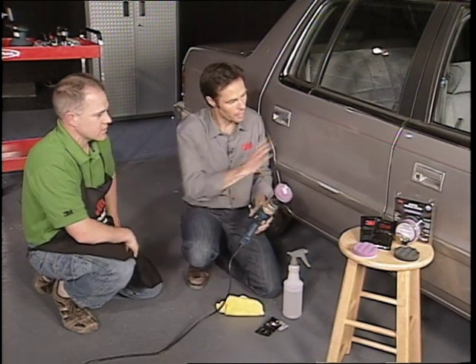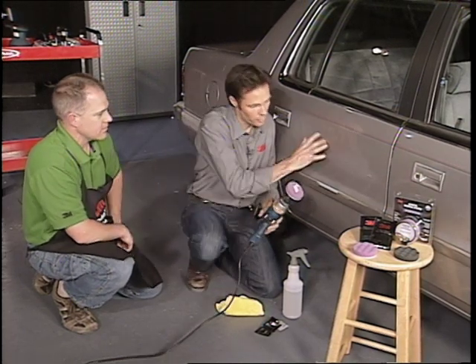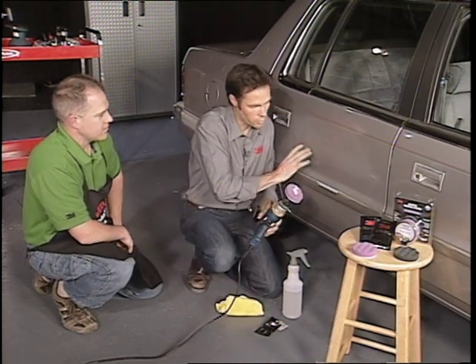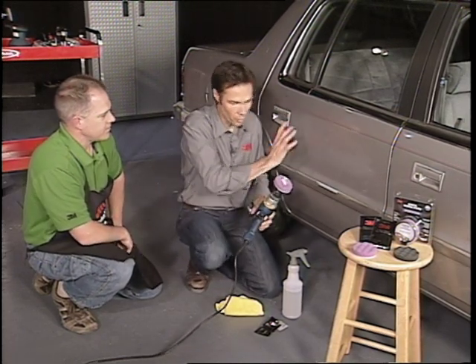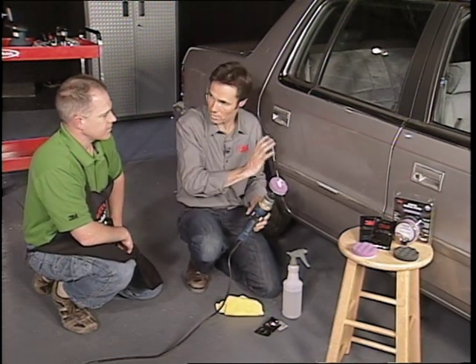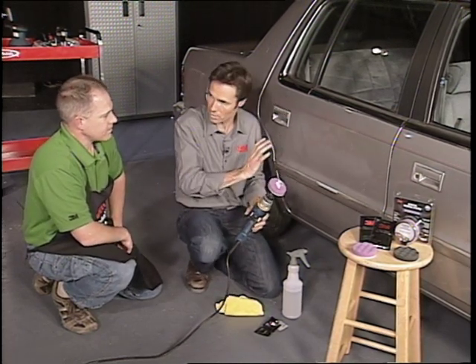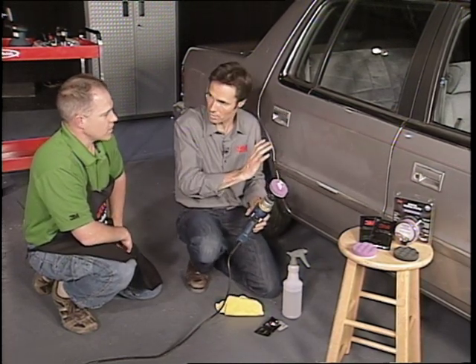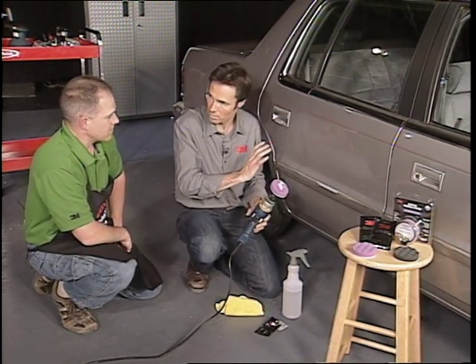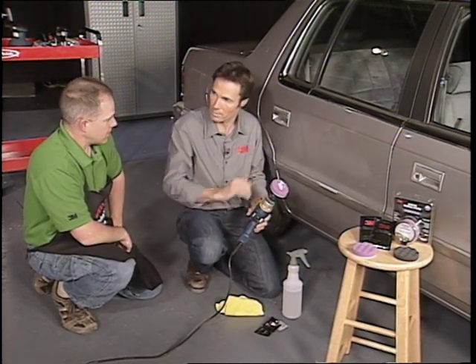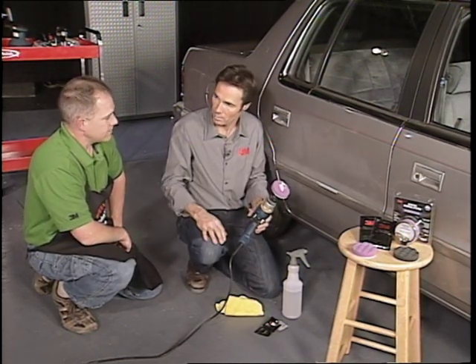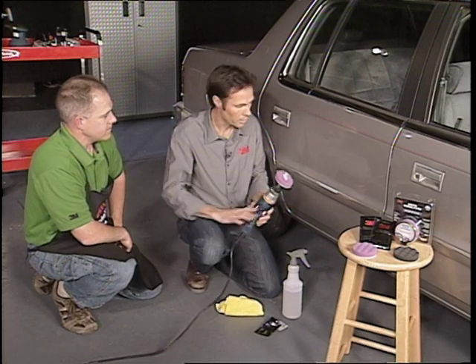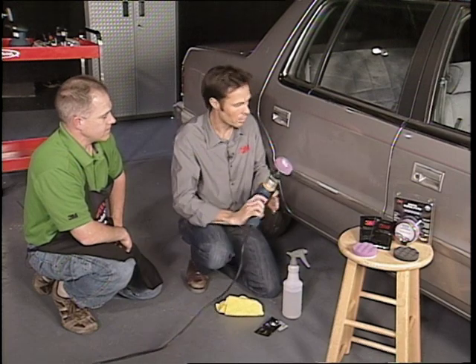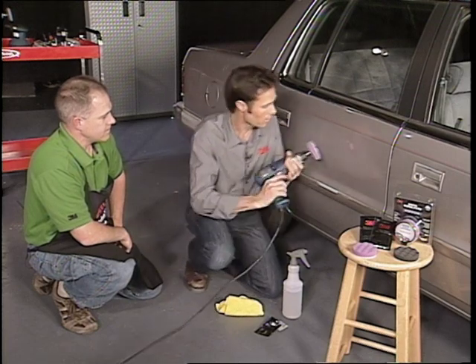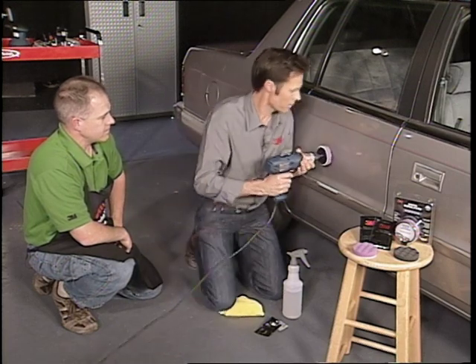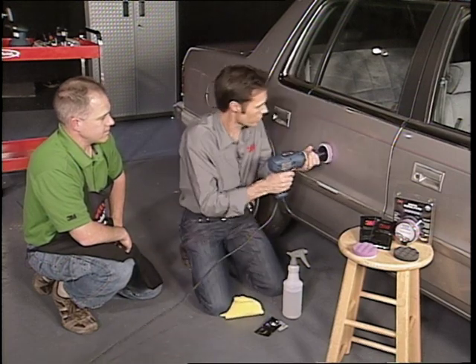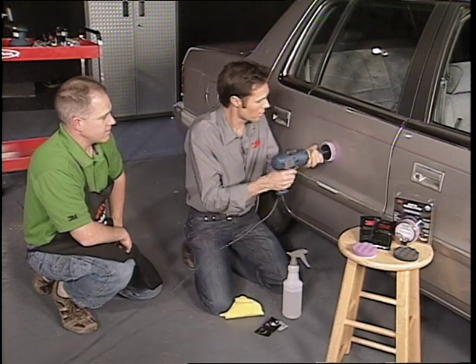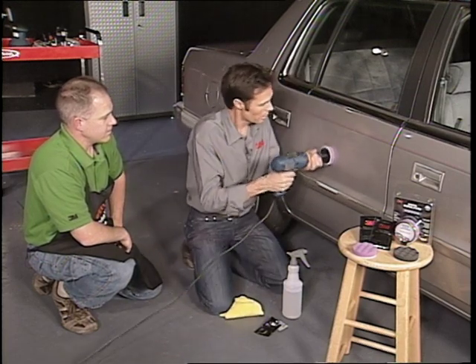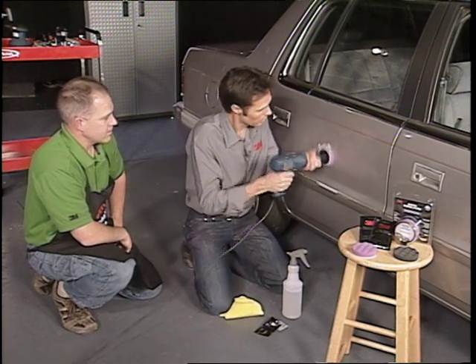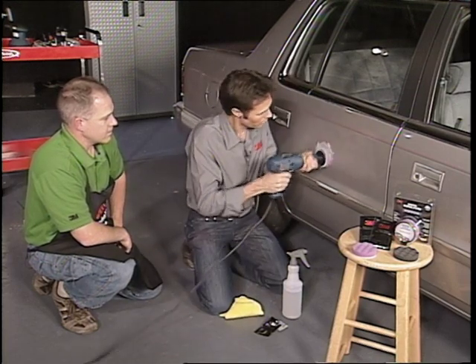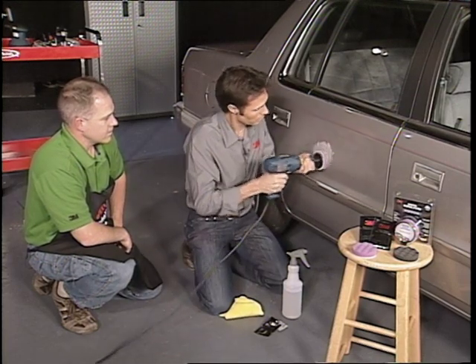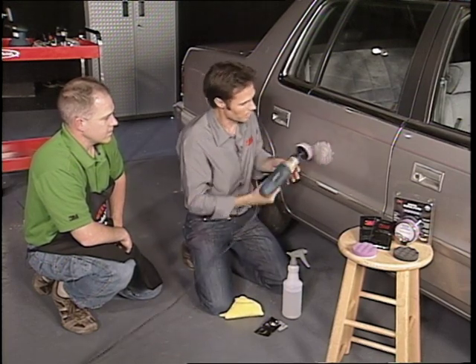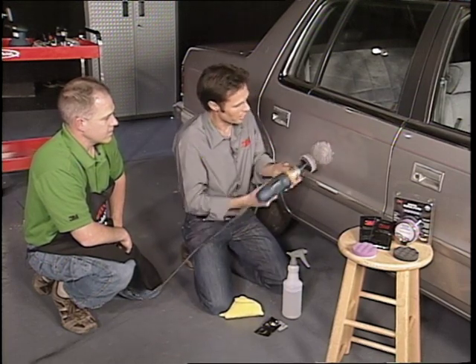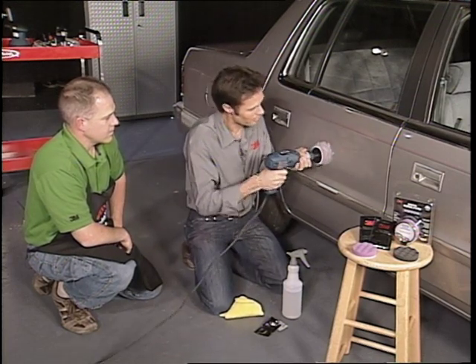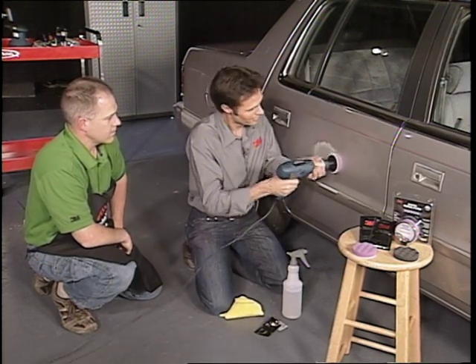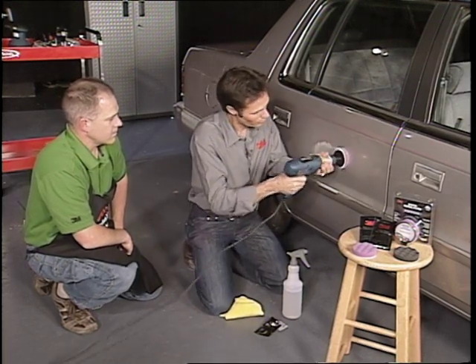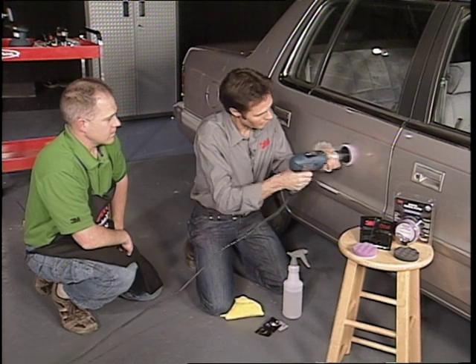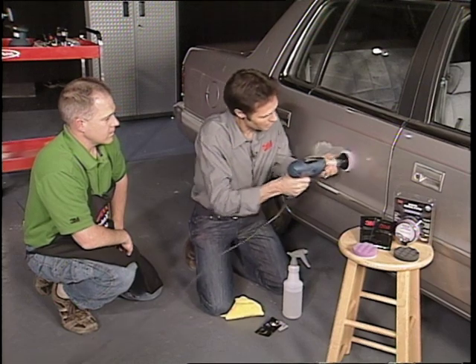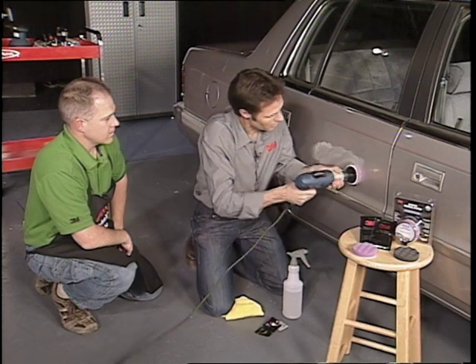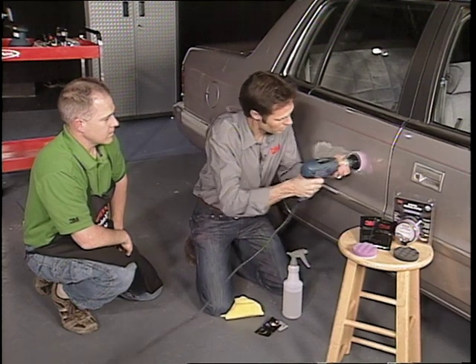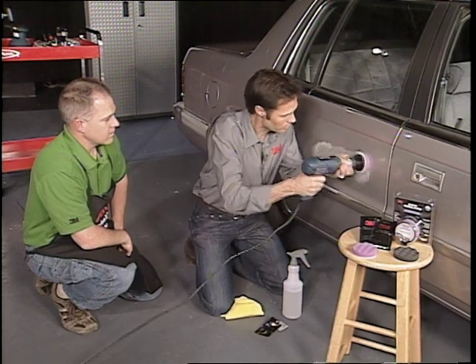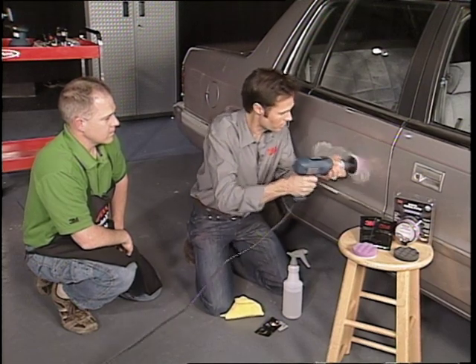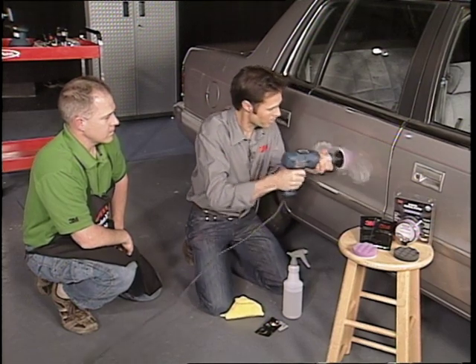And after we finish this, would we put a wax on to protect it? Sure. All right, let's give it a shot. Just applying a little bit on there and swirling it around so we don't squirt it everywhere.